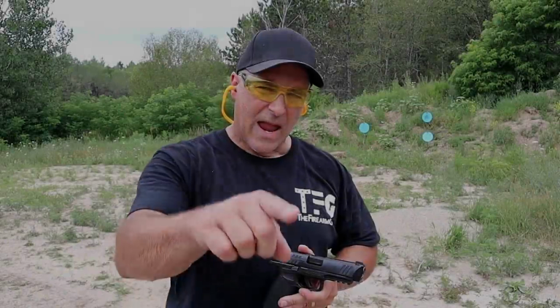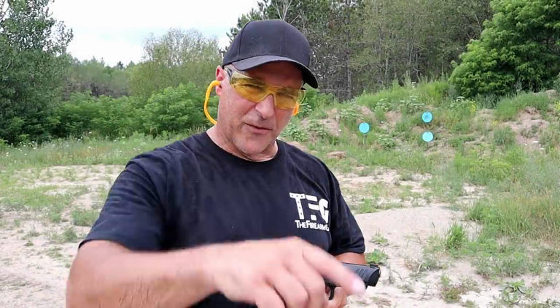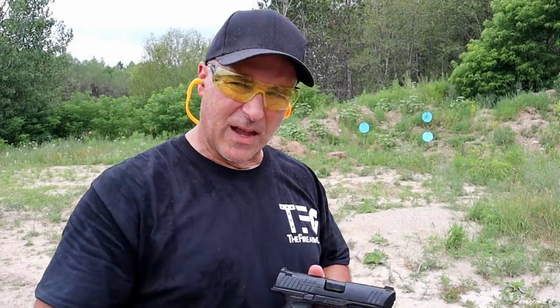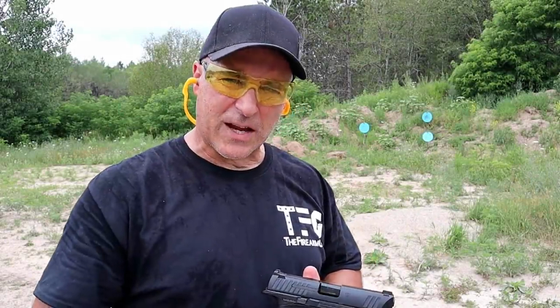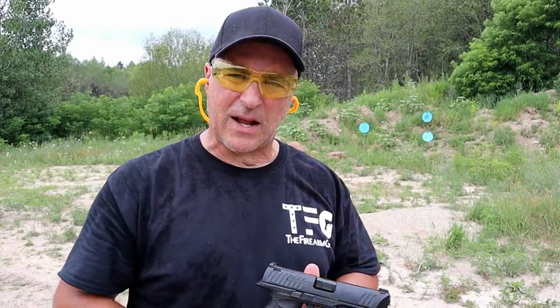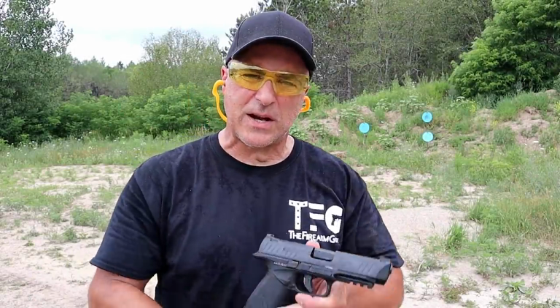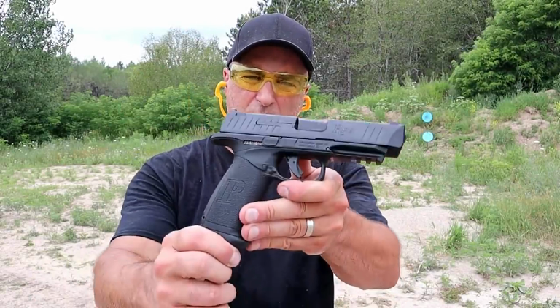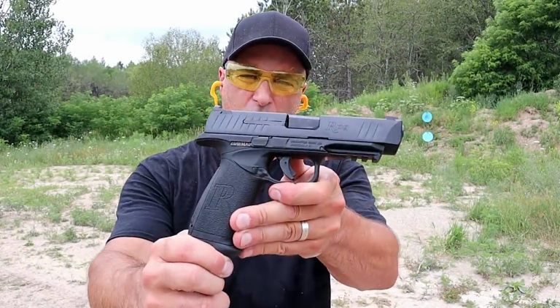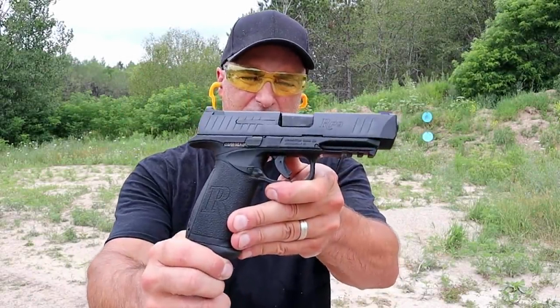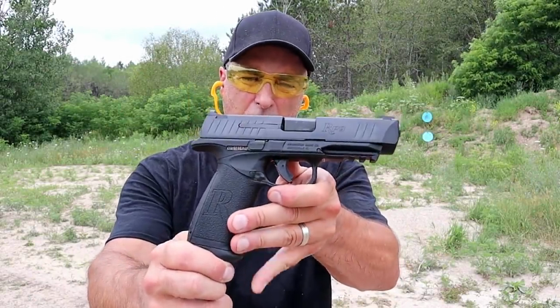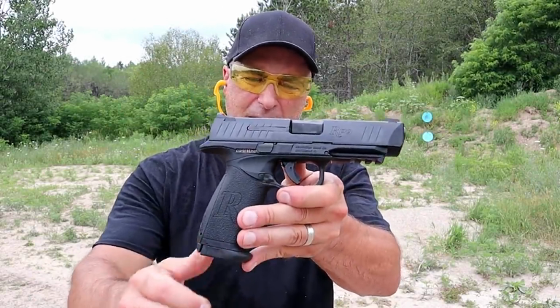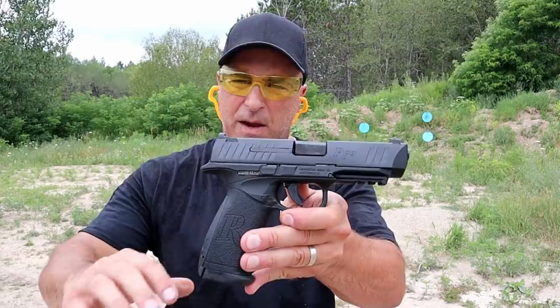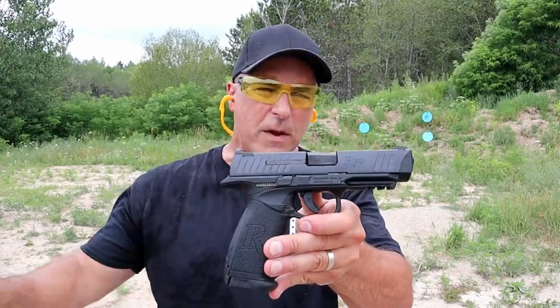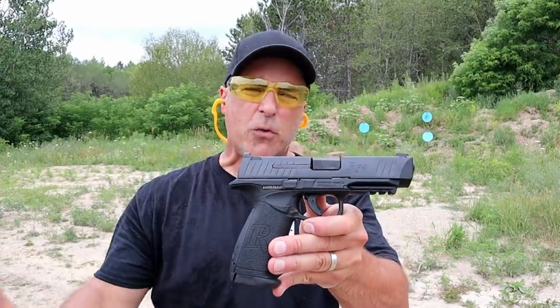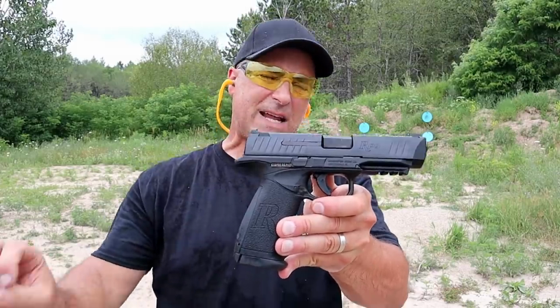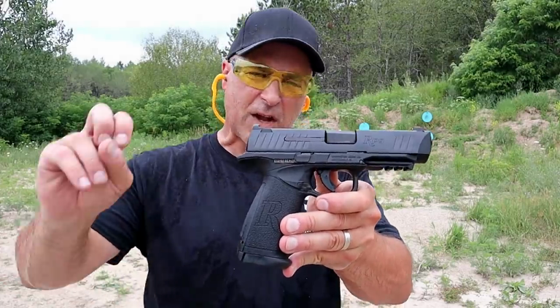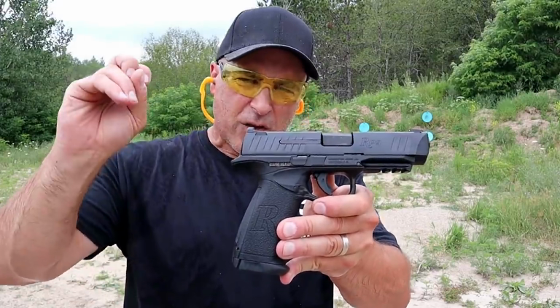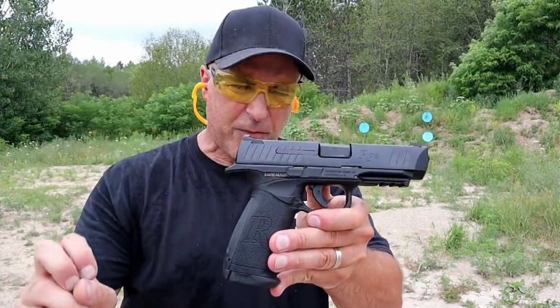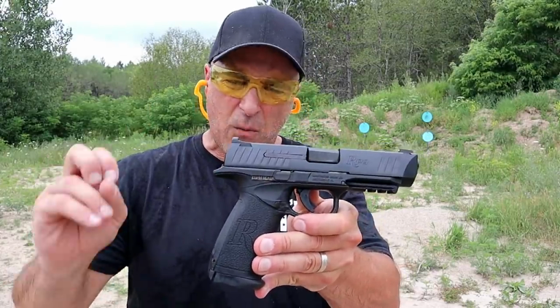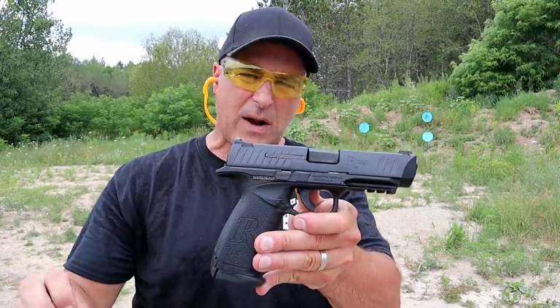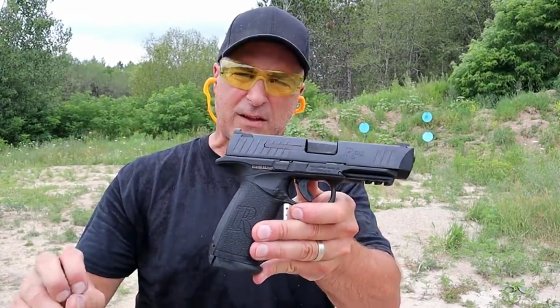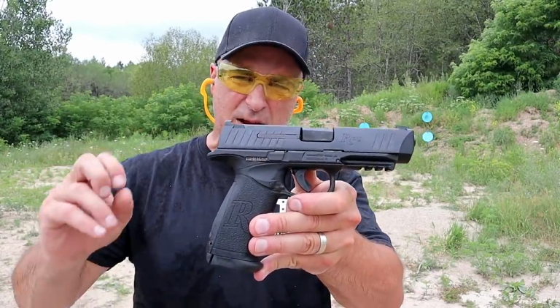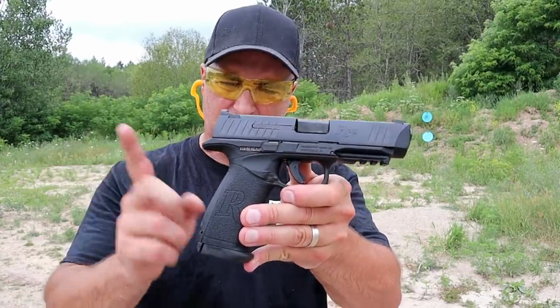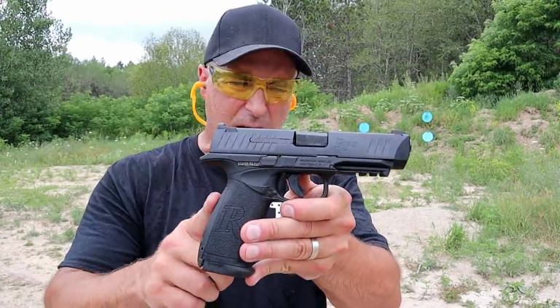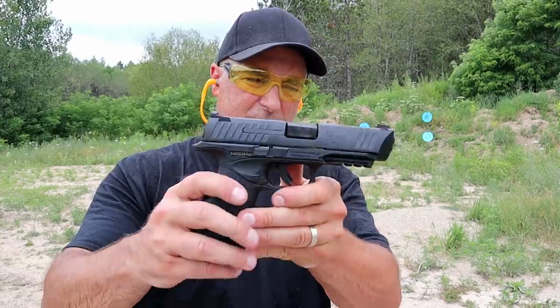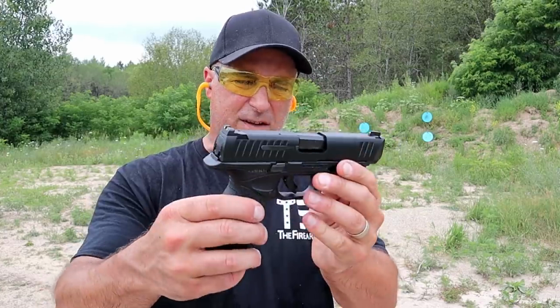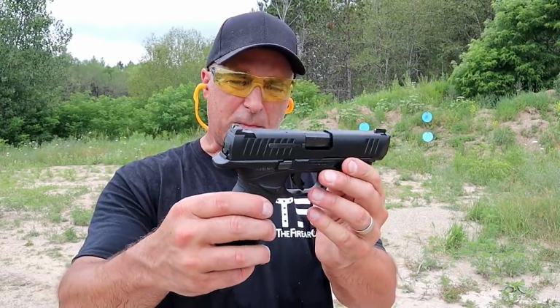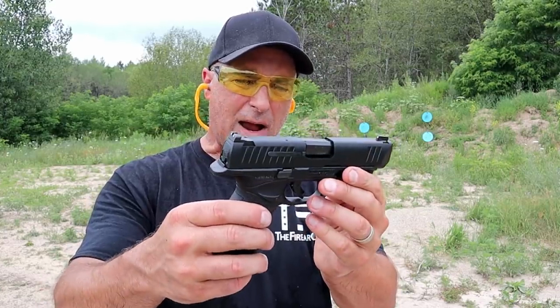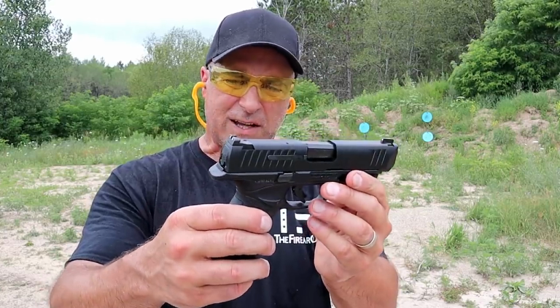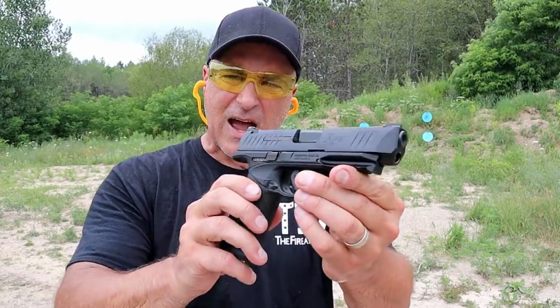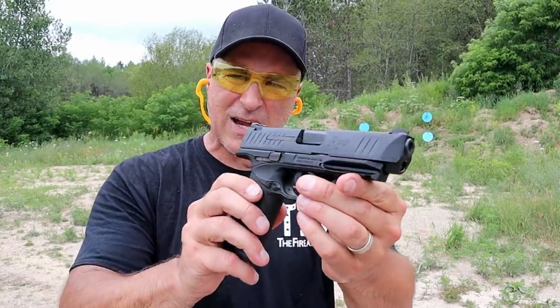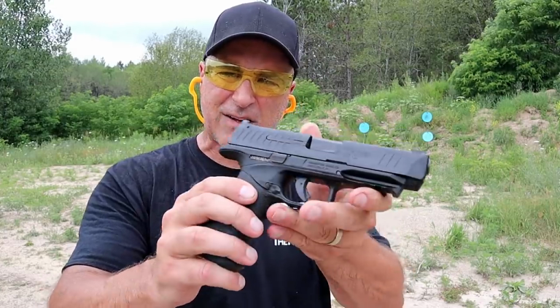Hey there friends, thanks for checking in at the range. Today we've got the Remington RP9. I've been combing through my safes trying to figure out what I want to take to the range, and I ran across this. I said it's been a while since I shot this gun.